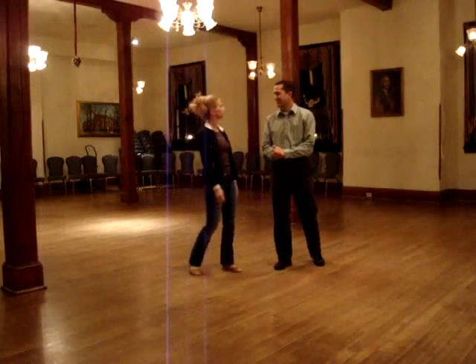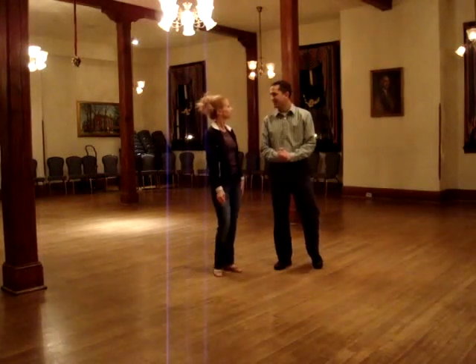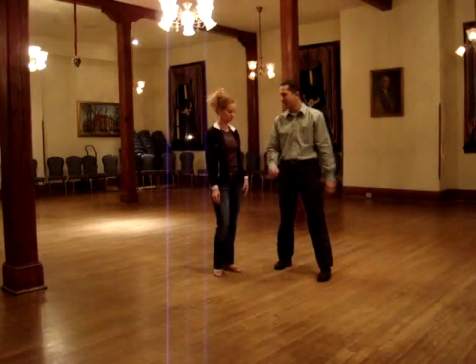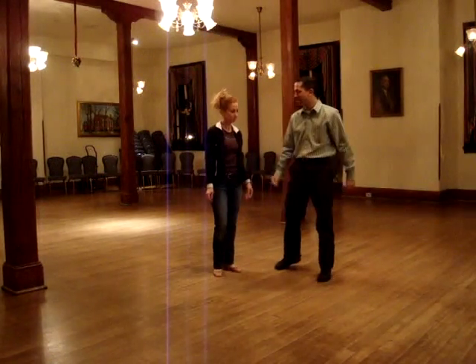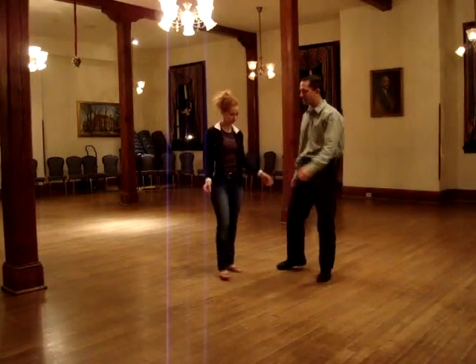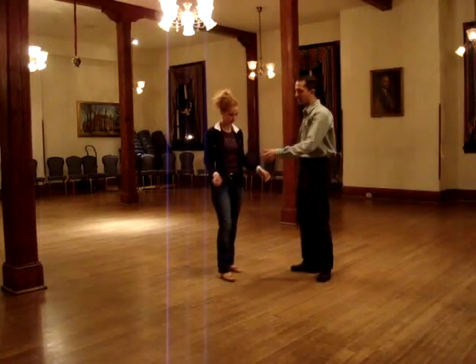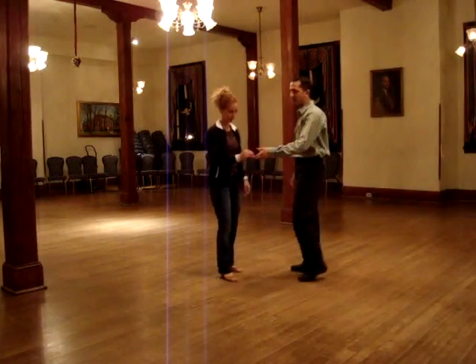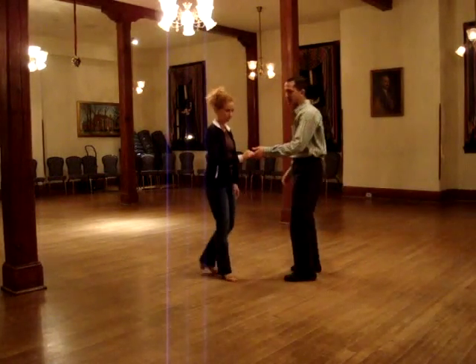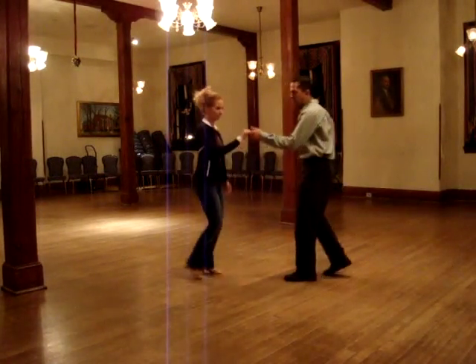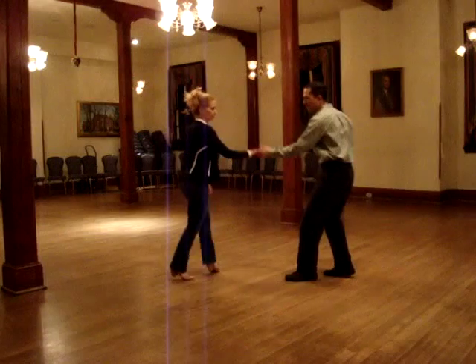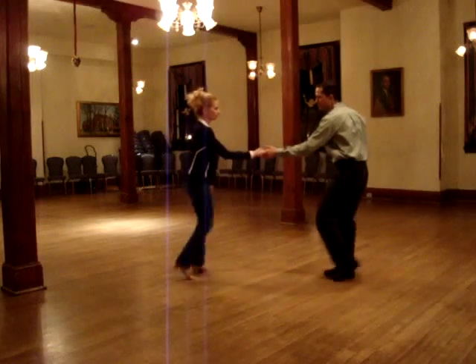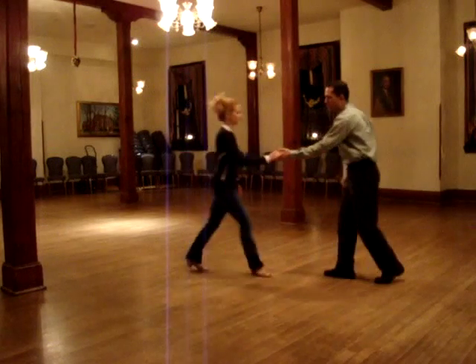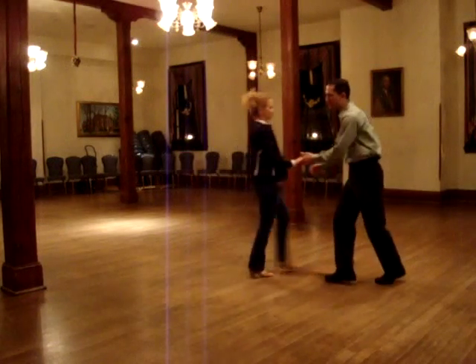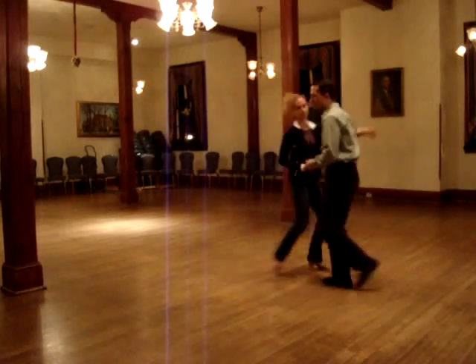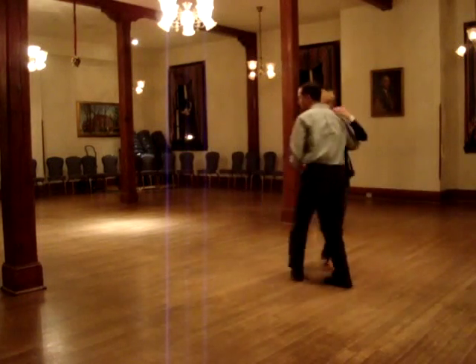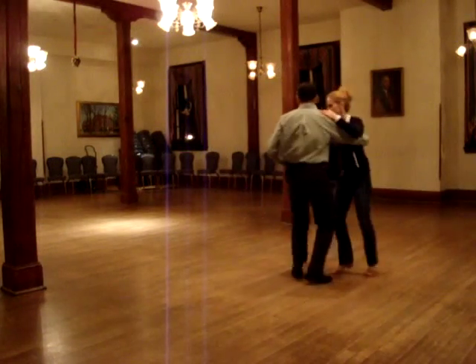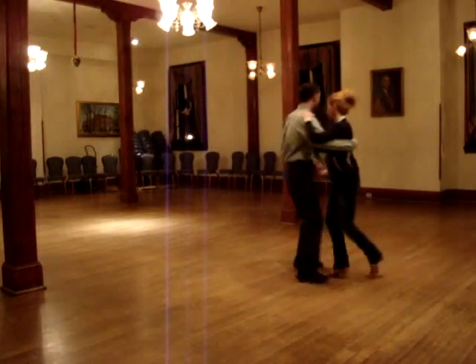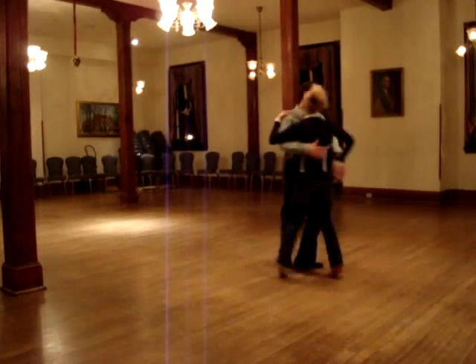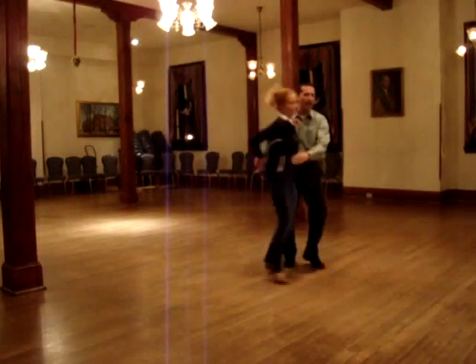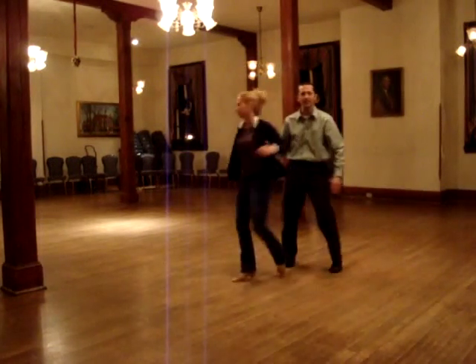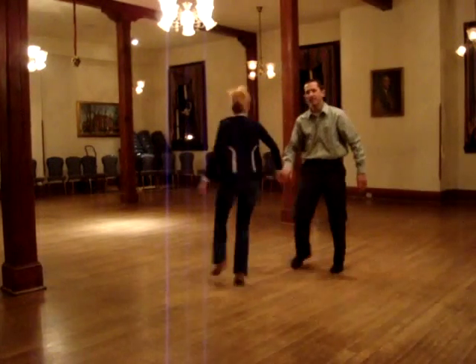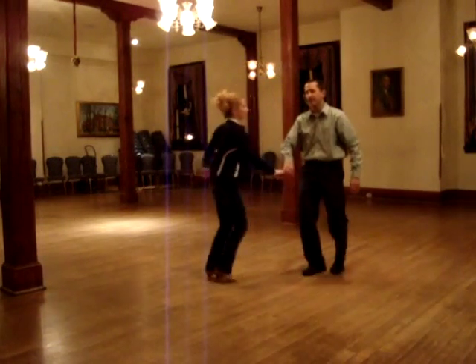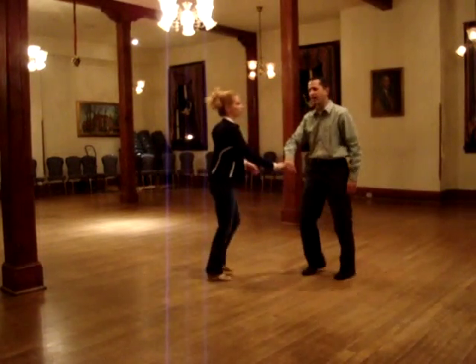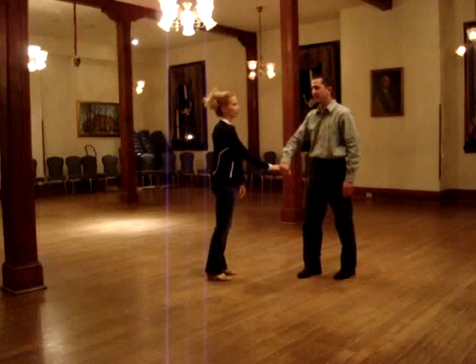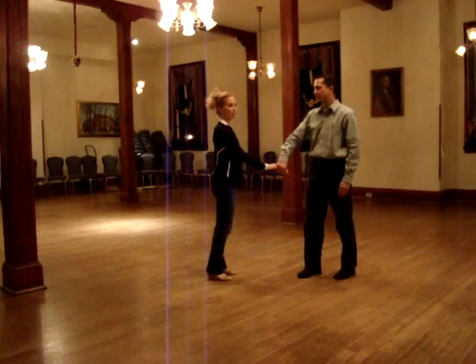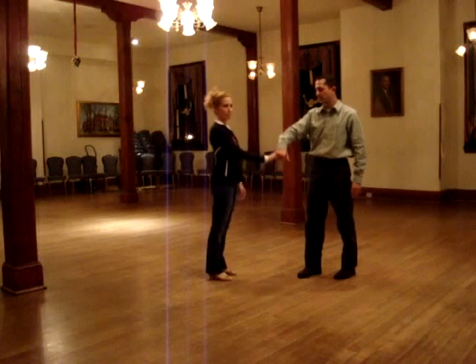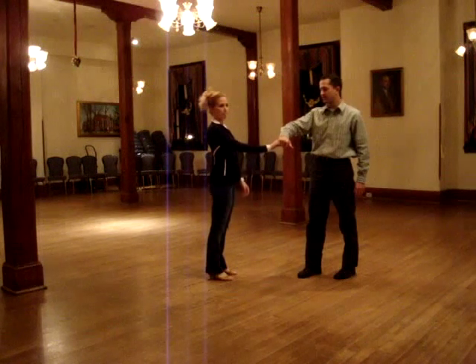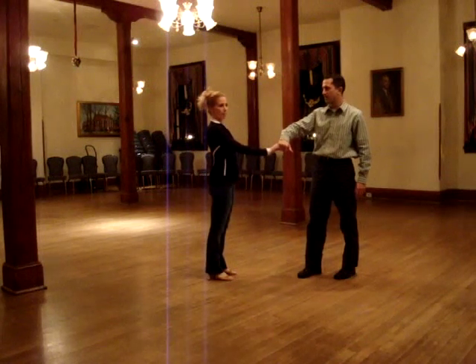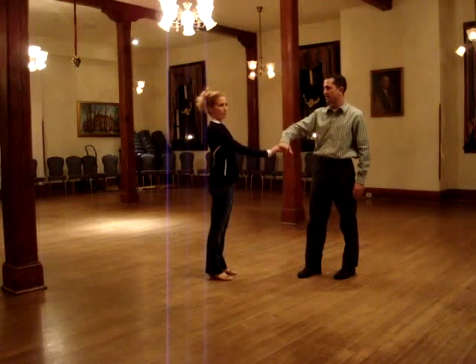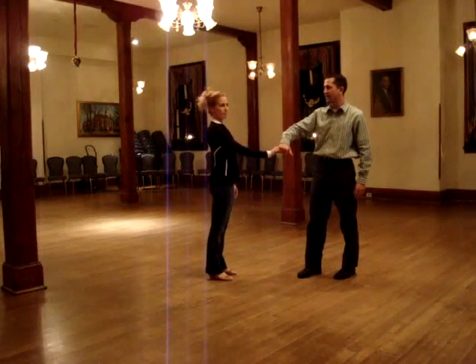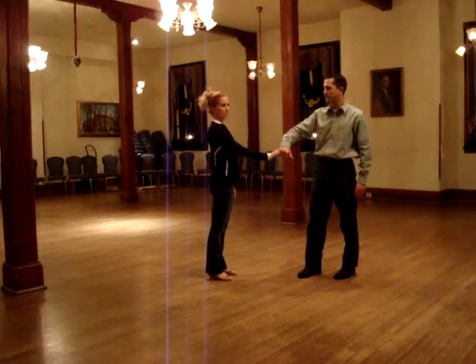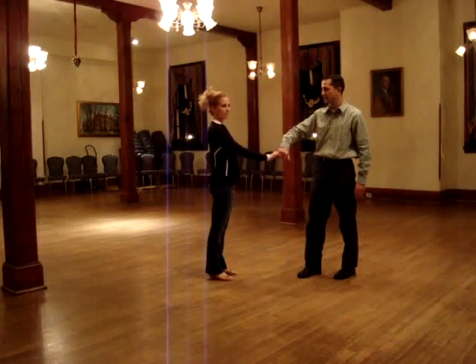Okay, so breaking it down, we did a regular Texas Tommy like this: 1, 2, 3, 4, 5, 6, 7, 8. This winds us up in handshake position.